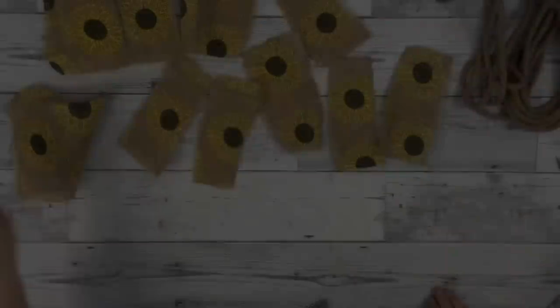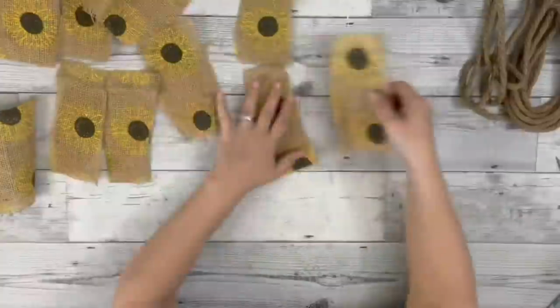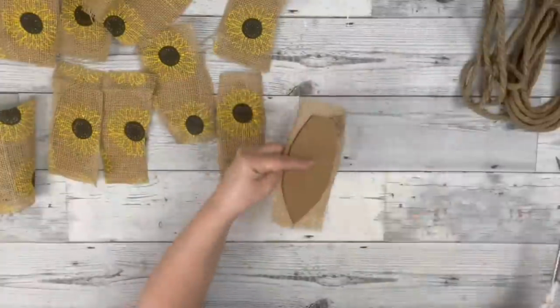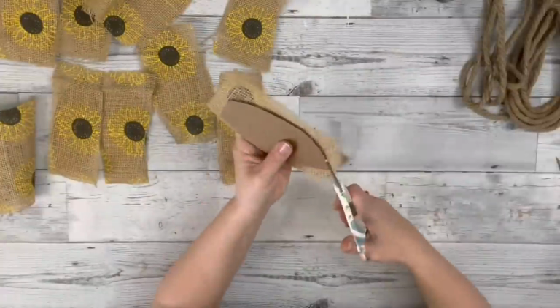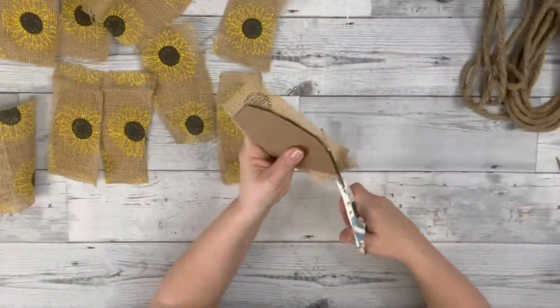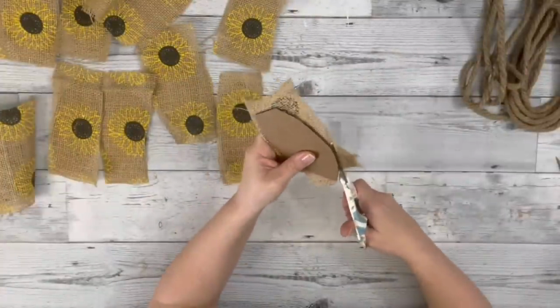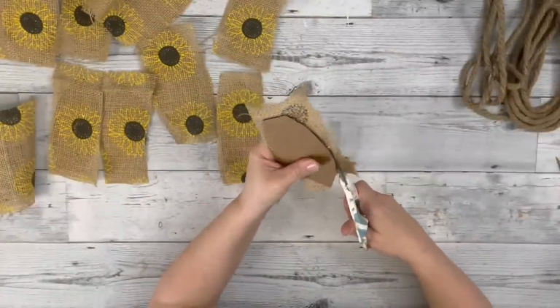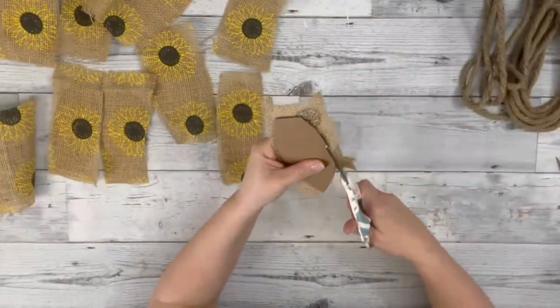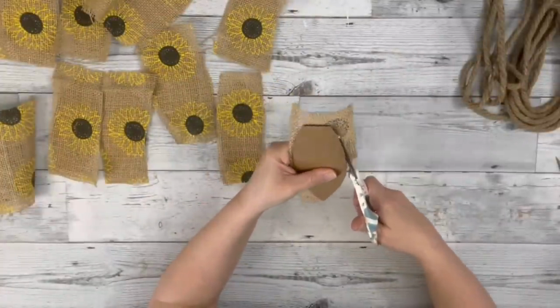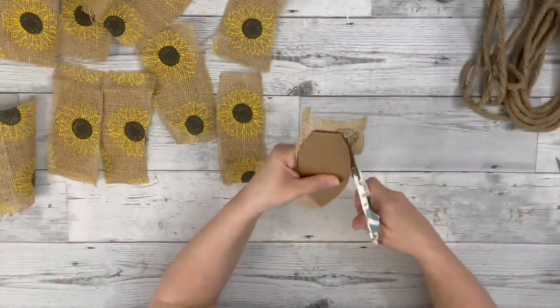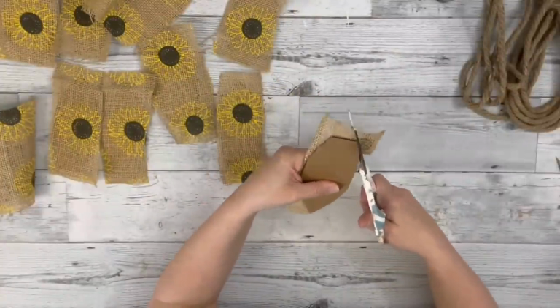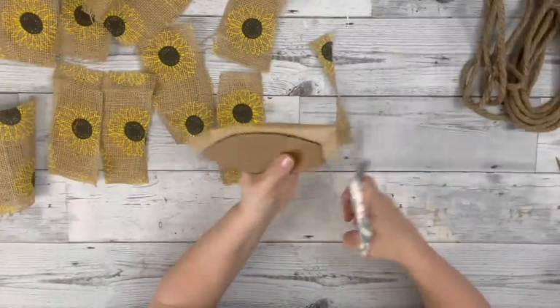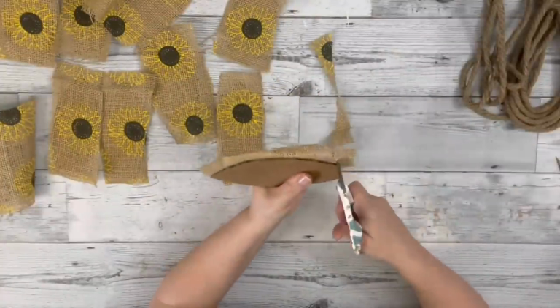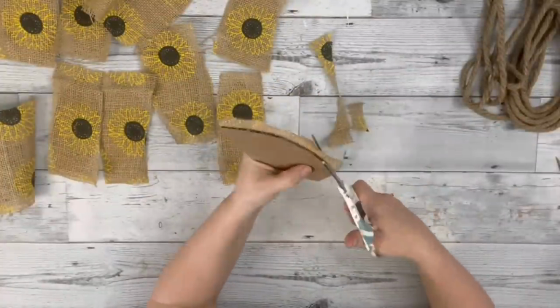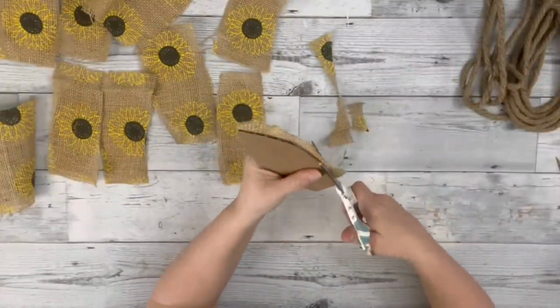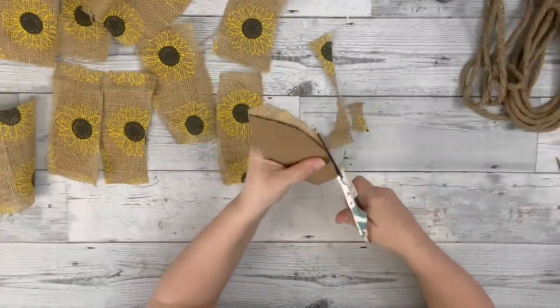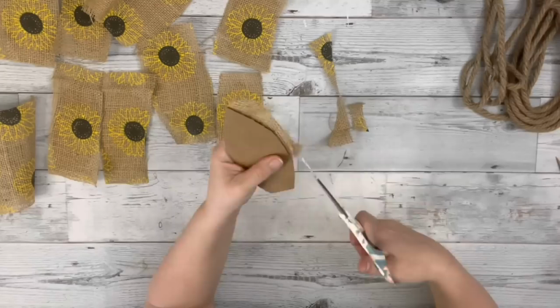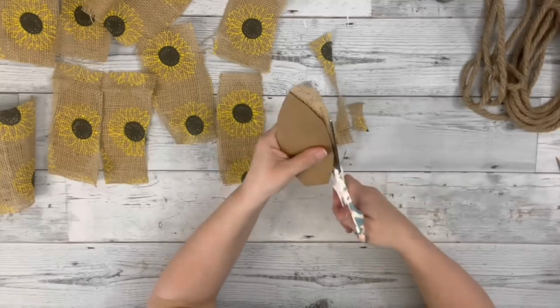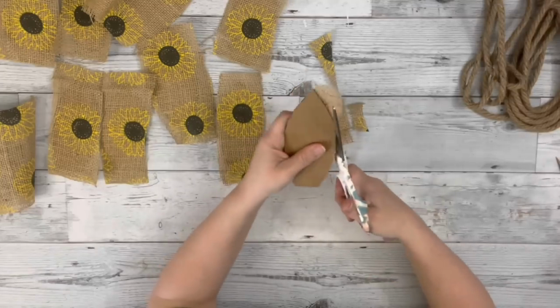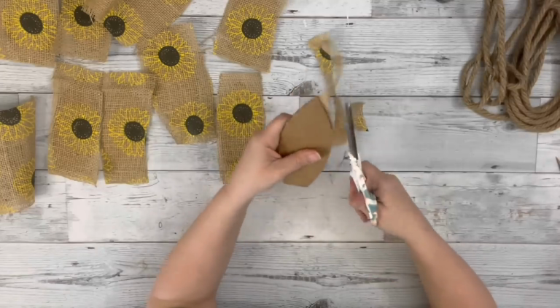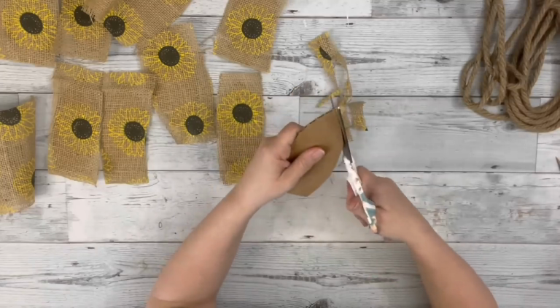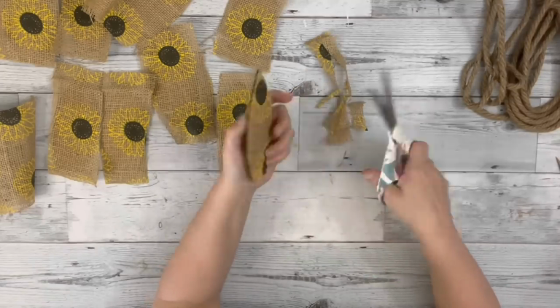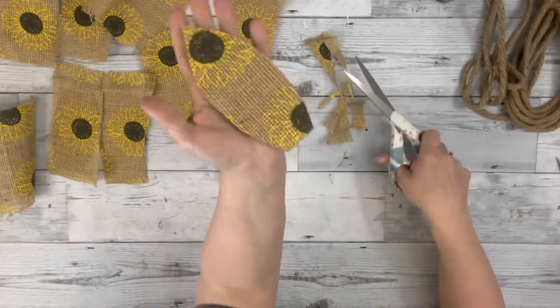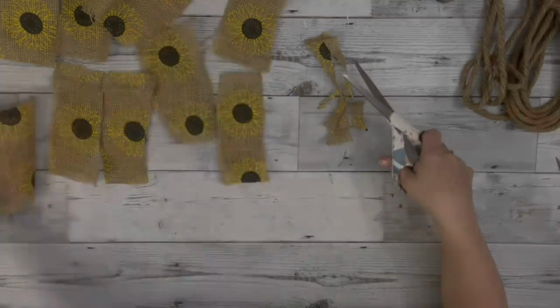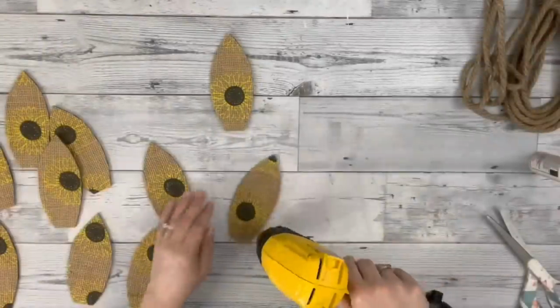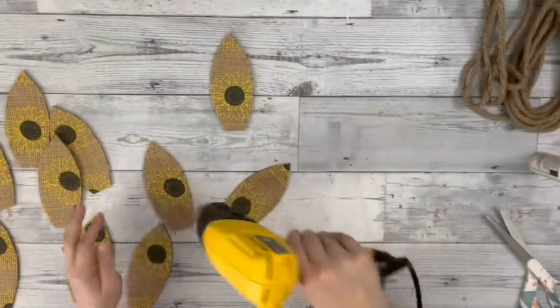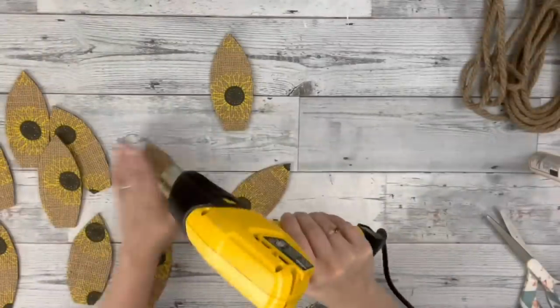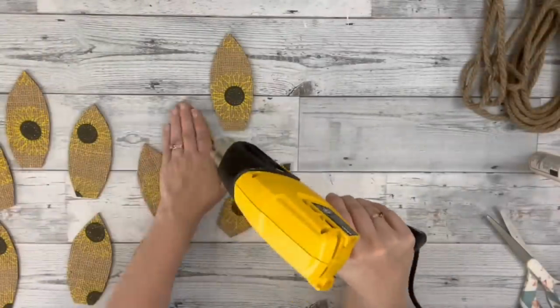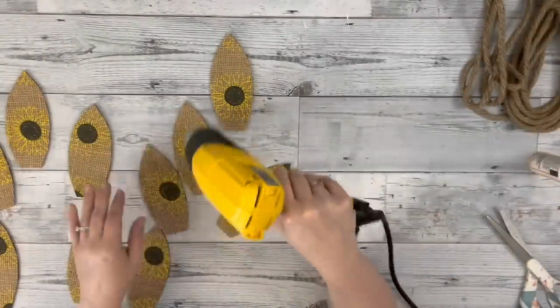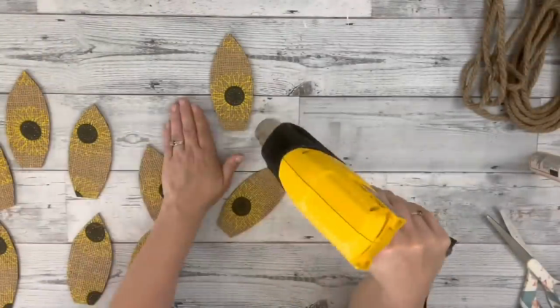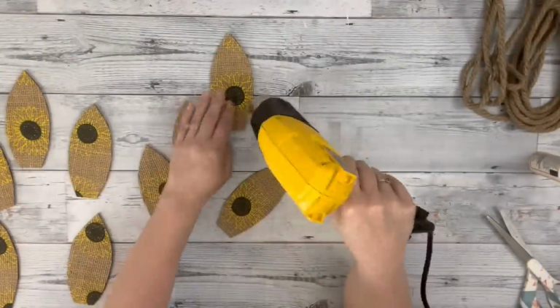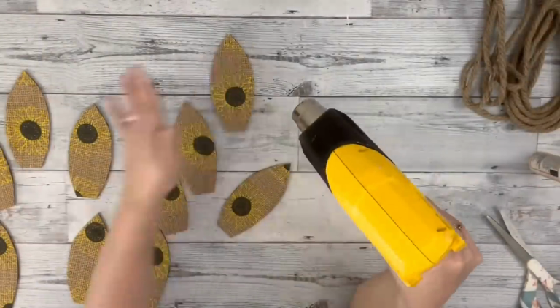After I had them all done, I trimmed up all of the excess burlap around each petal. Then I used my heating tool just to make sure that all the Mod Podge was dry.